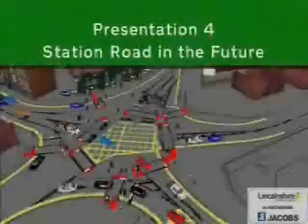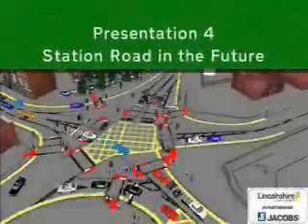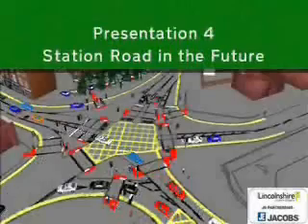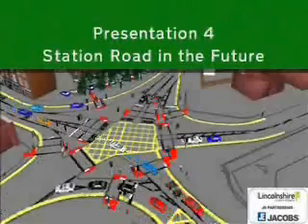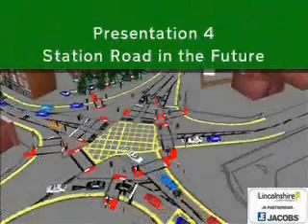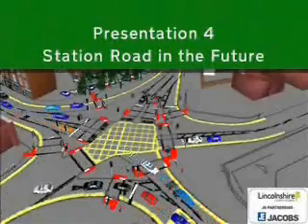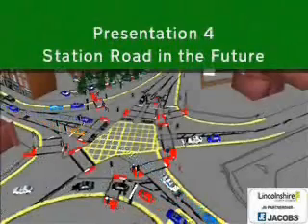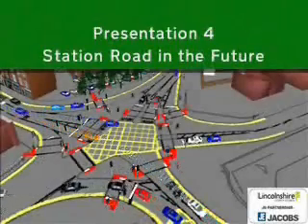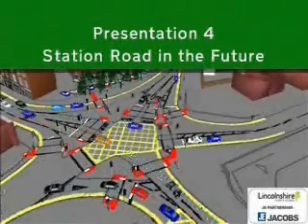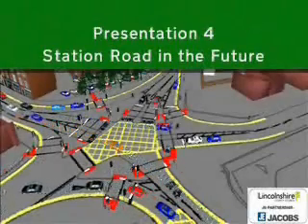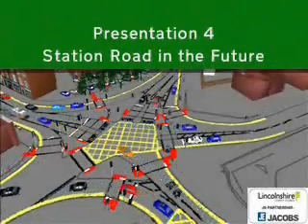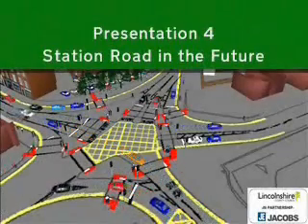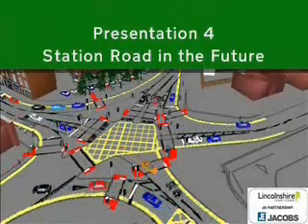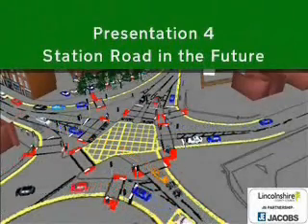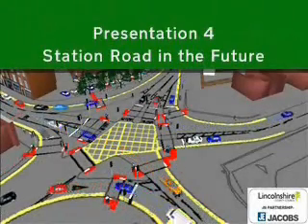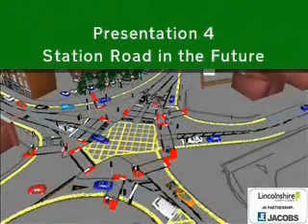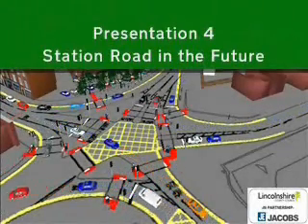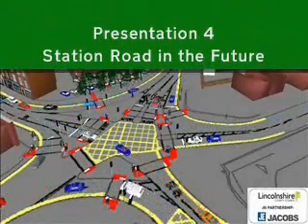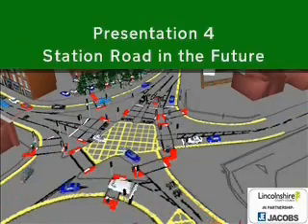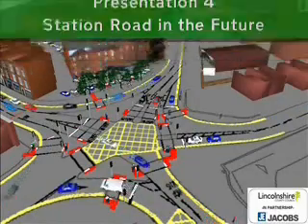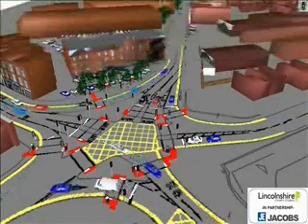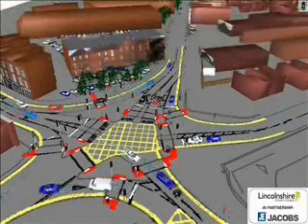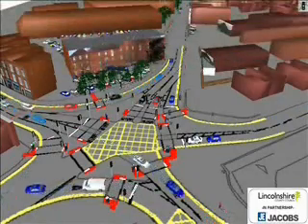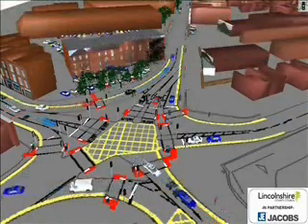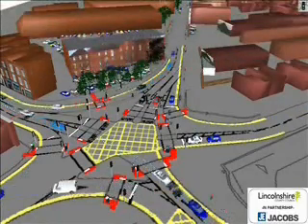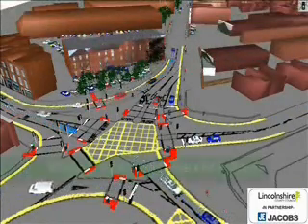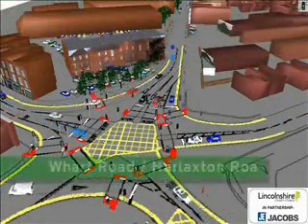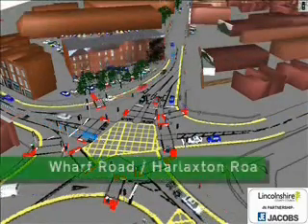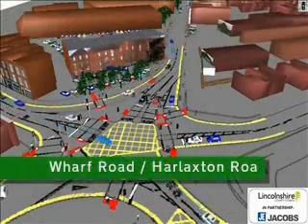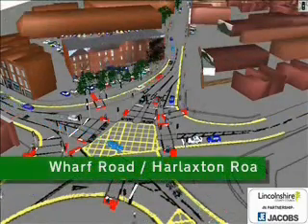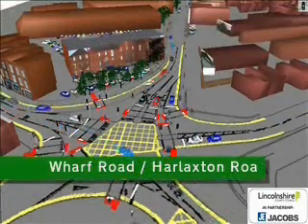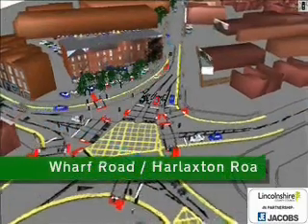This demonstration shows some of the improvements that could be done in the future in Grantham if there was money available to pay for them, and everyone agreed that they would be best for the town.